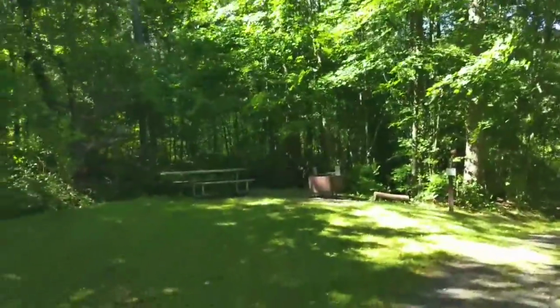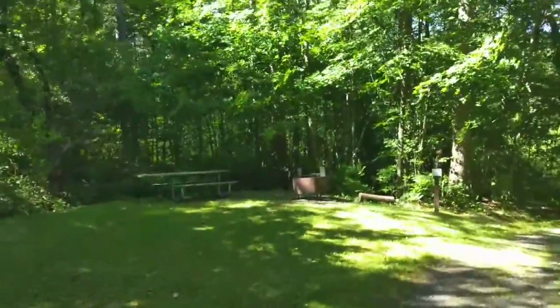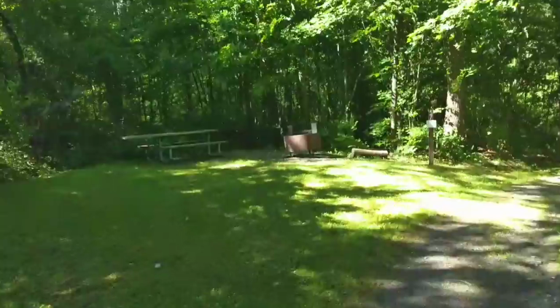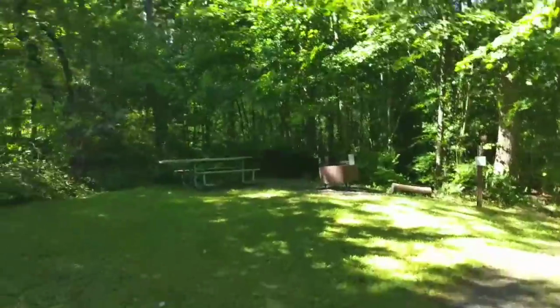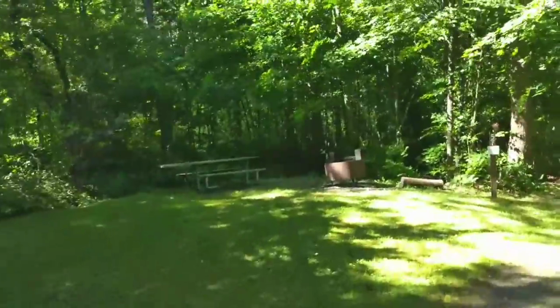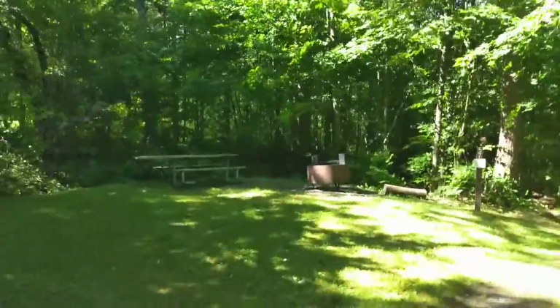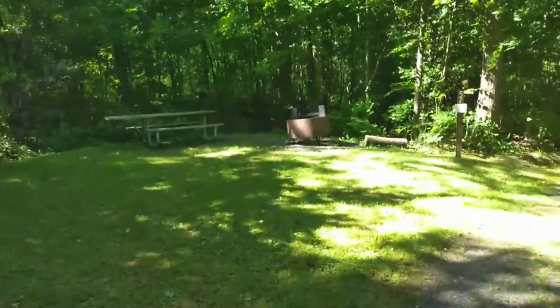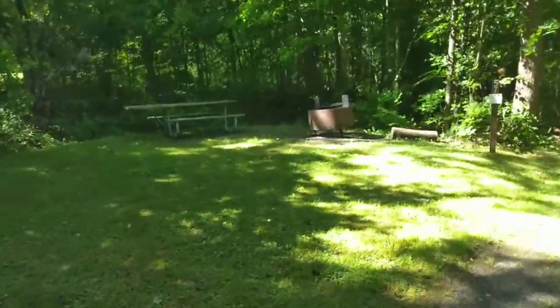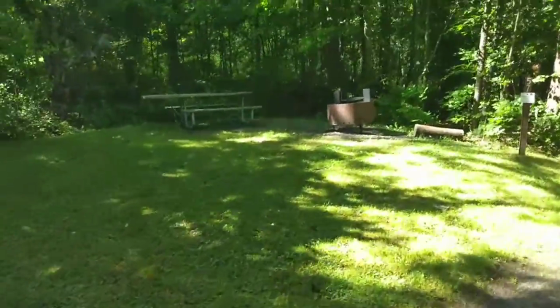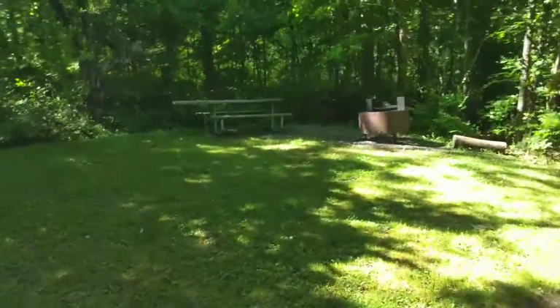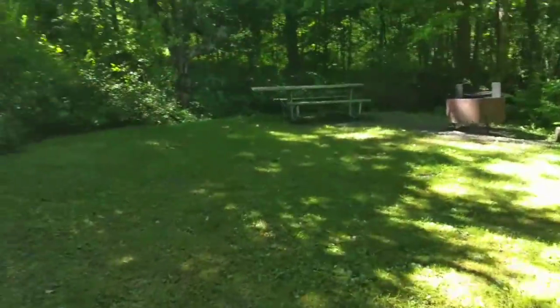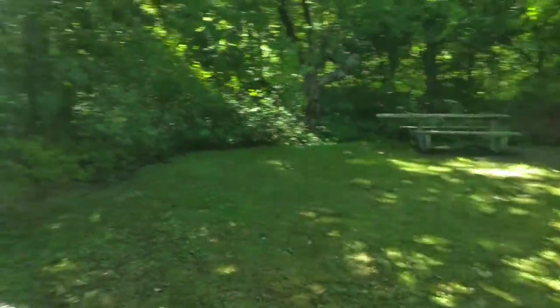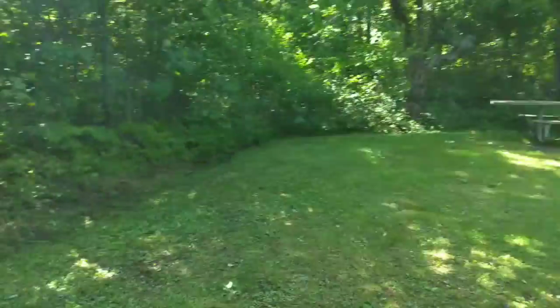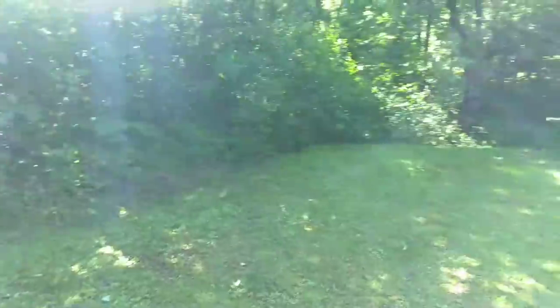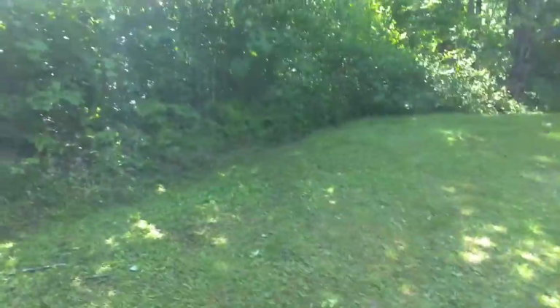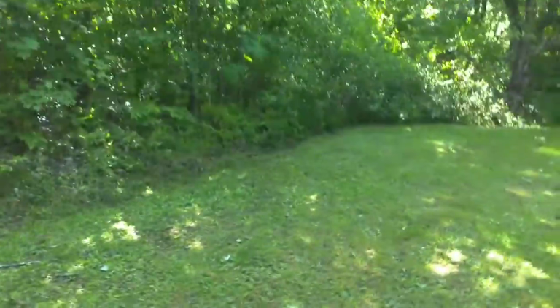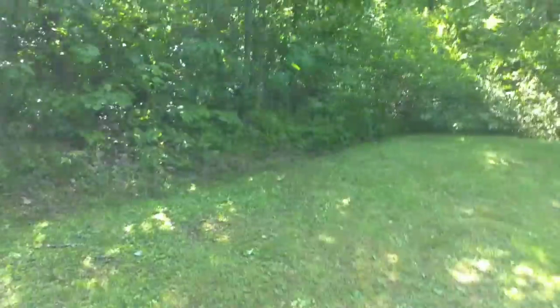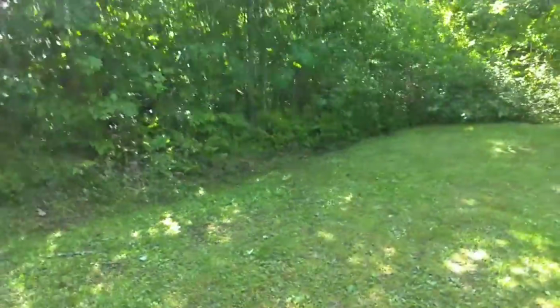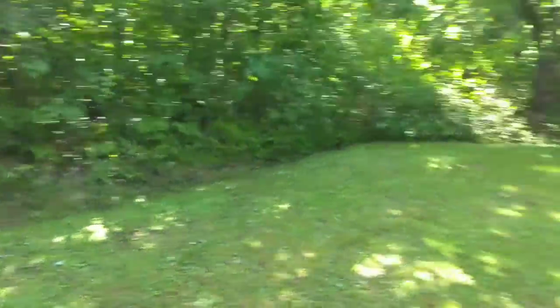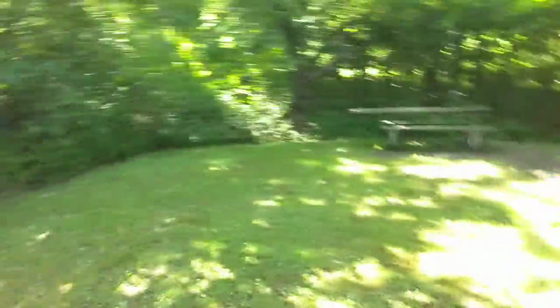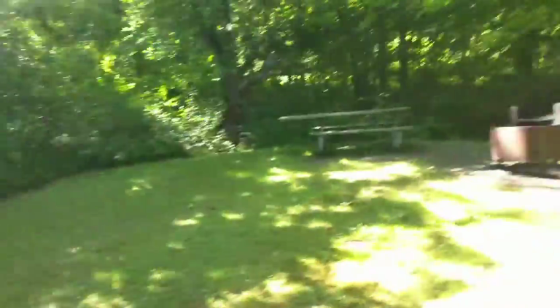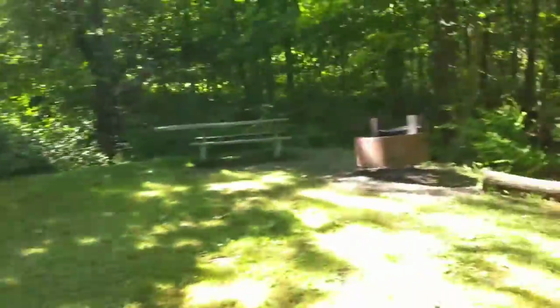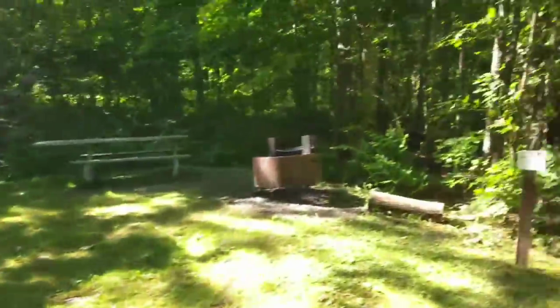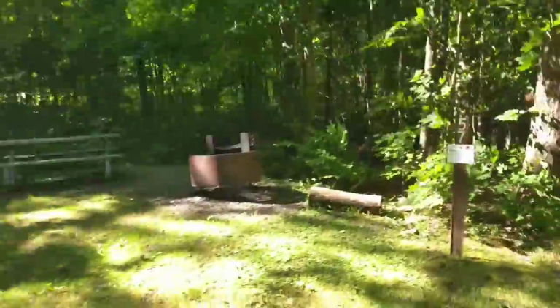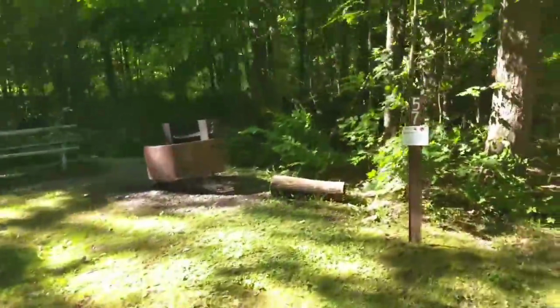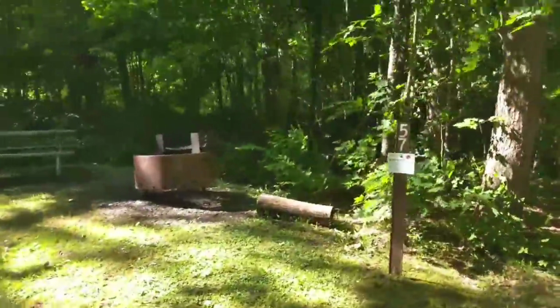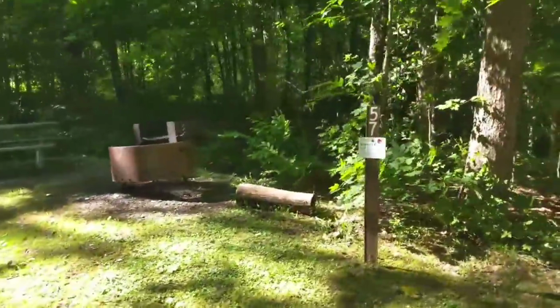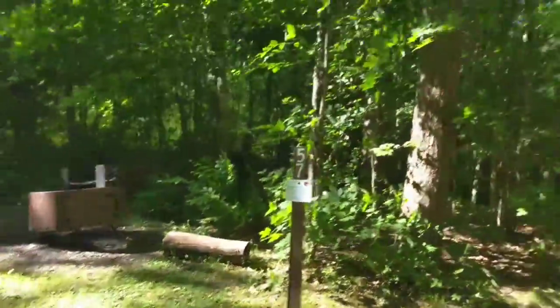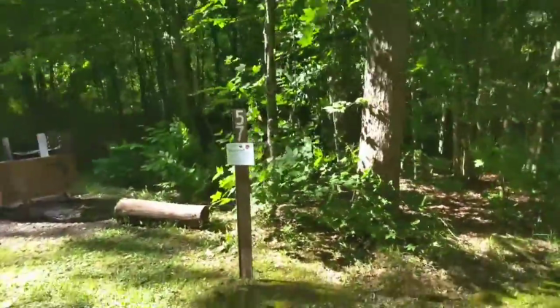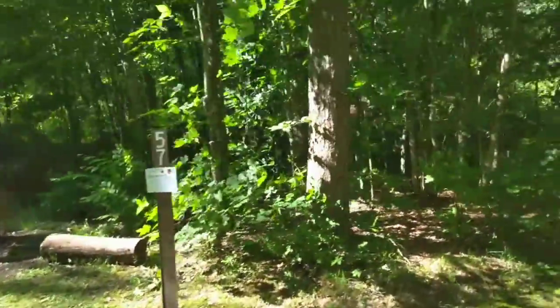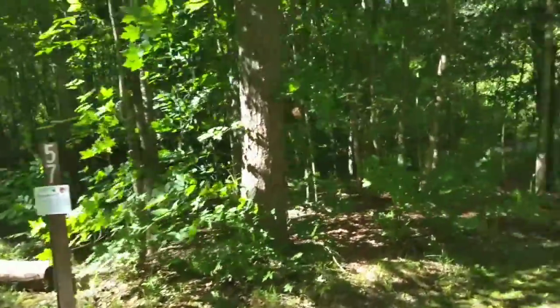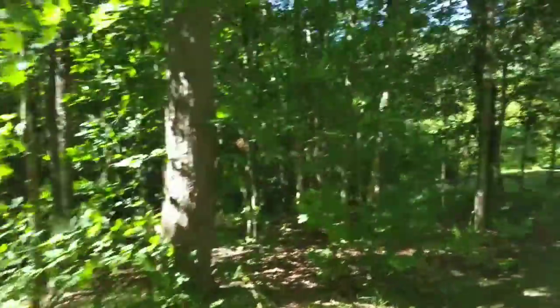Campsite 57 is nice and grassy, gets some good sun at midday, and is nice and flat for tents.